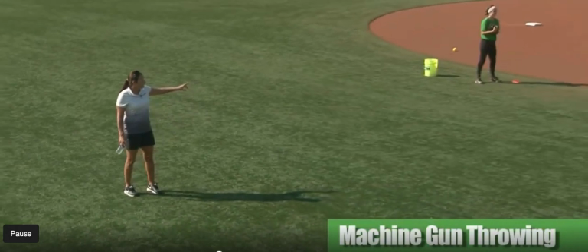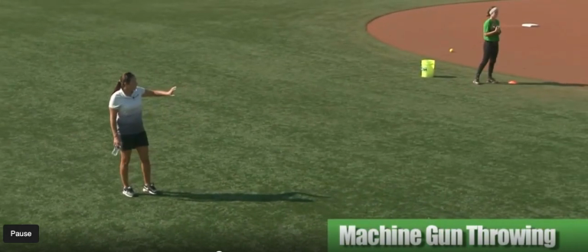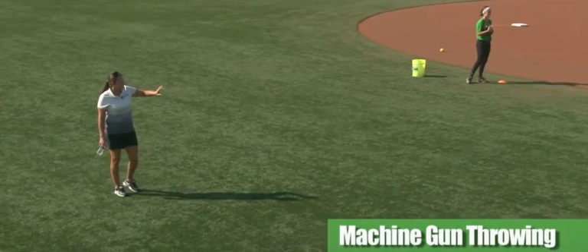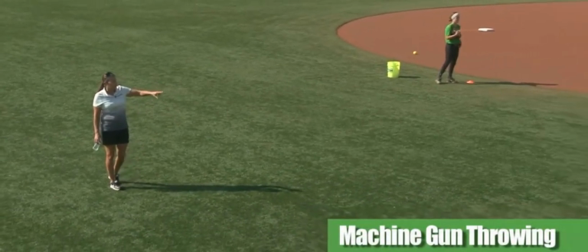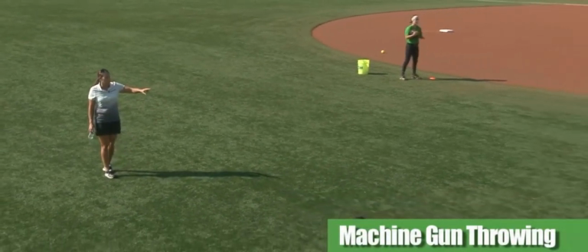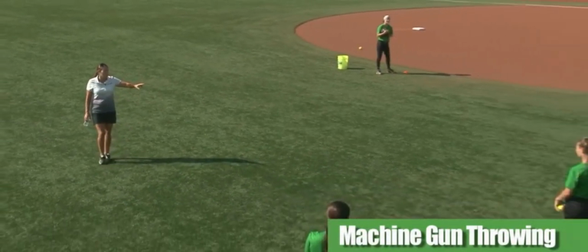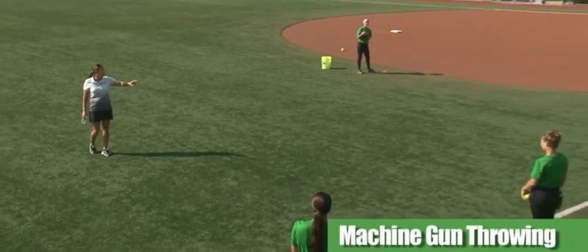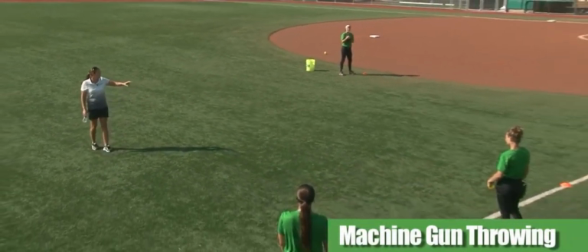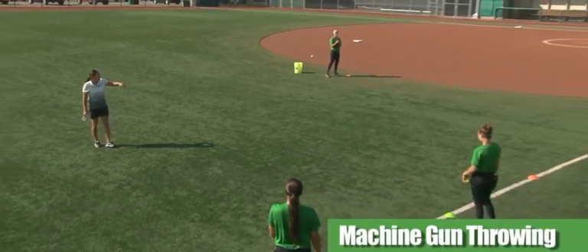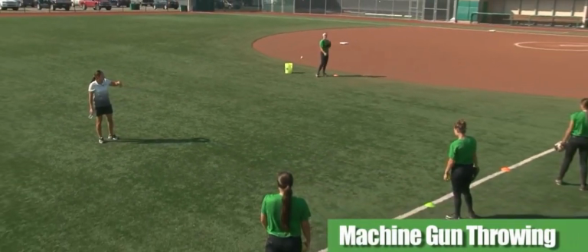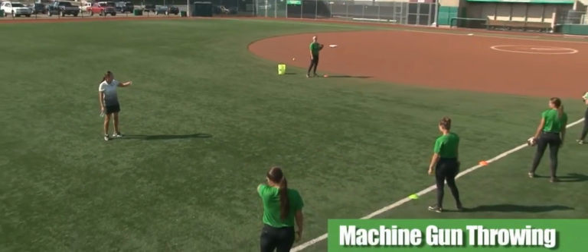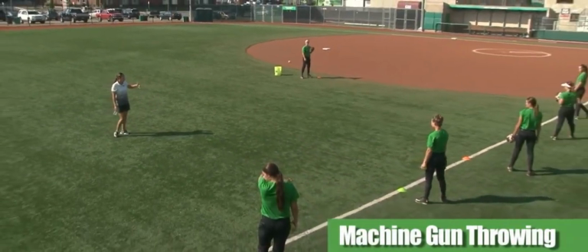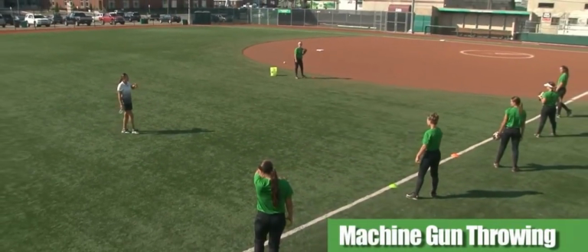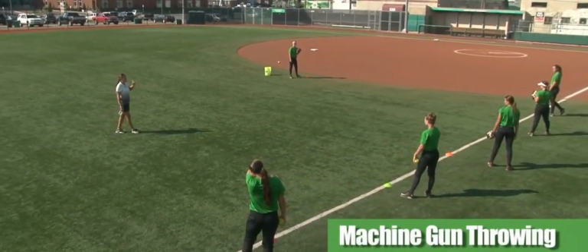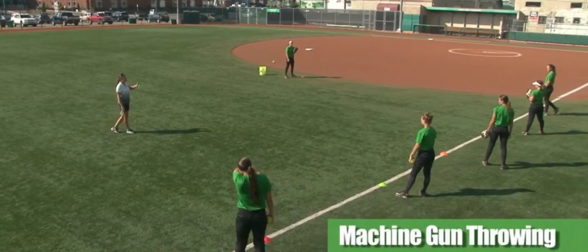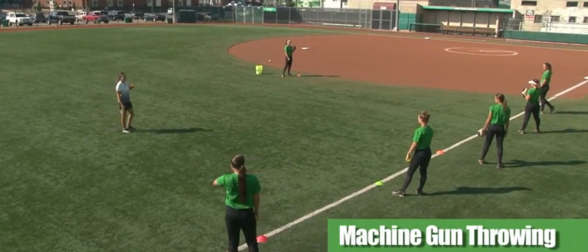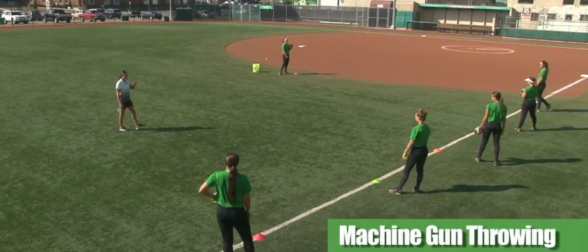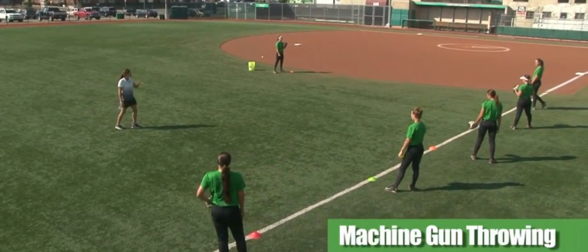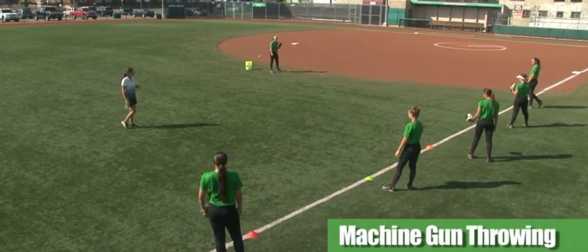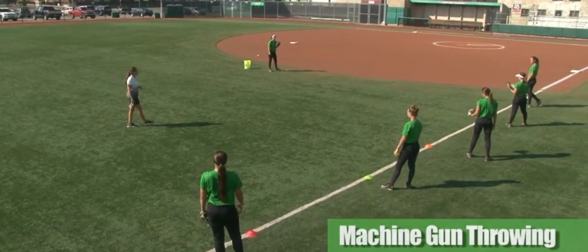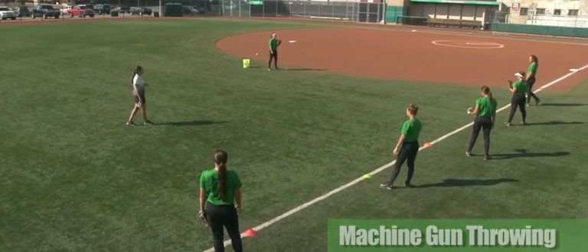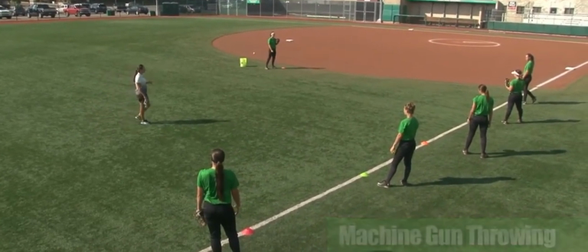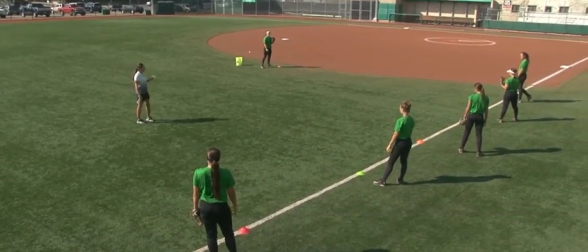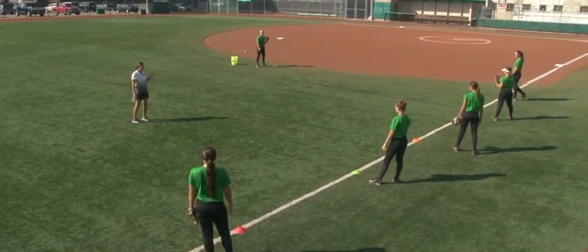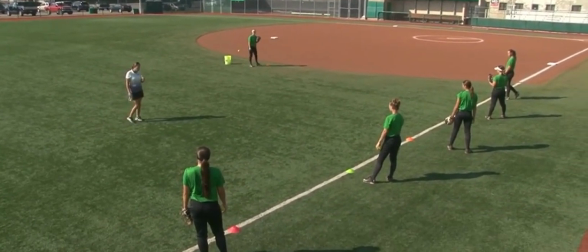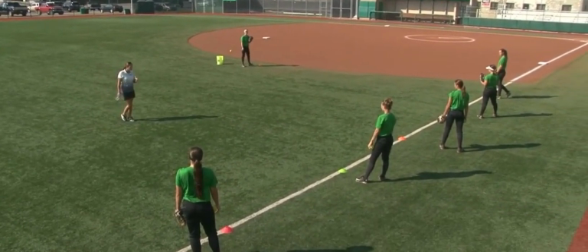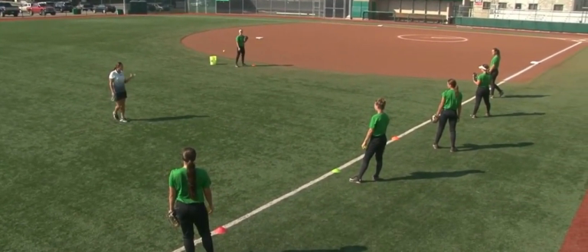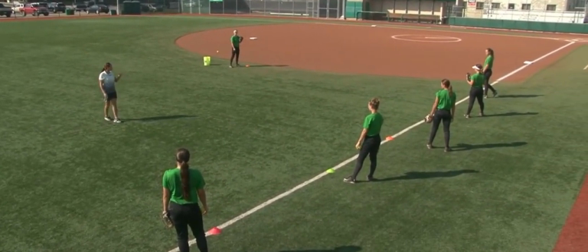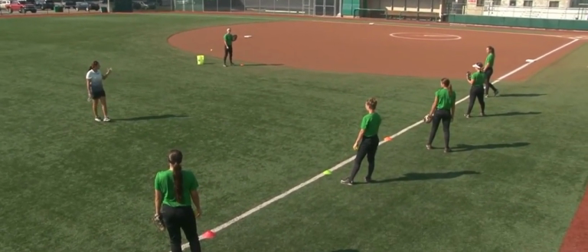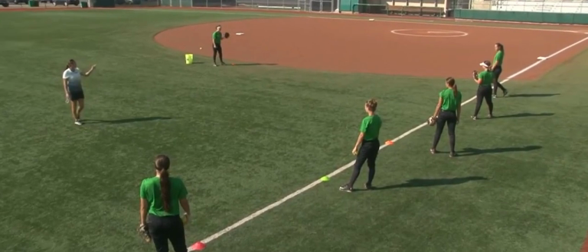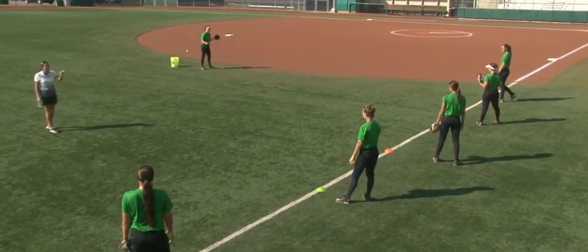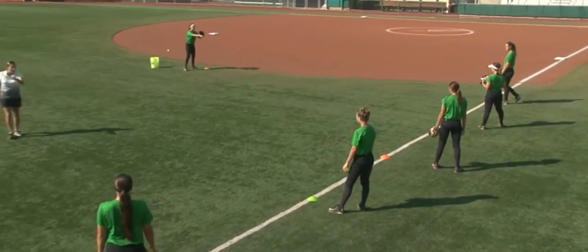They're going to be receiving throws from everybody on the line. We need good throws — let's have good targets. Let's make sure we step to the ball when we receive it. And I want good, quick releases, so we're going to go quick down the line.